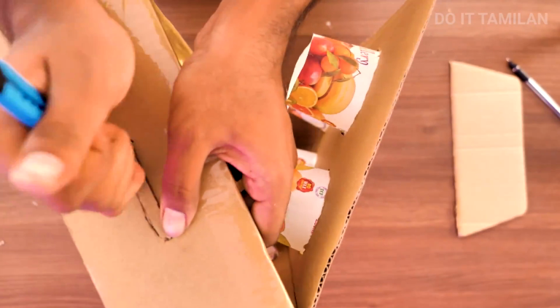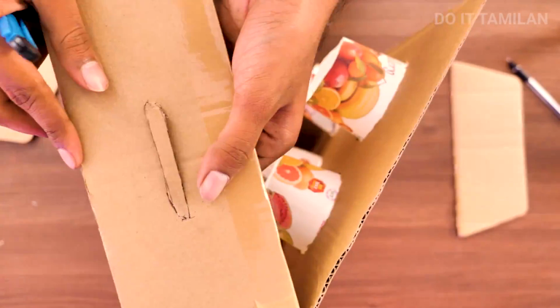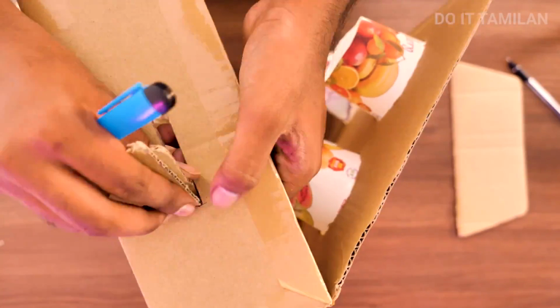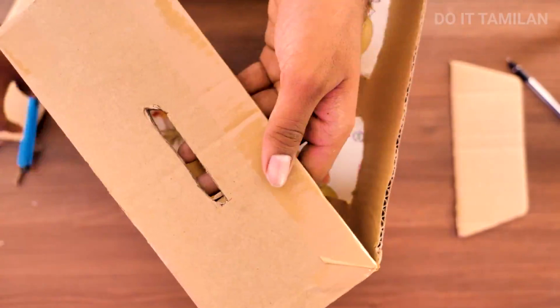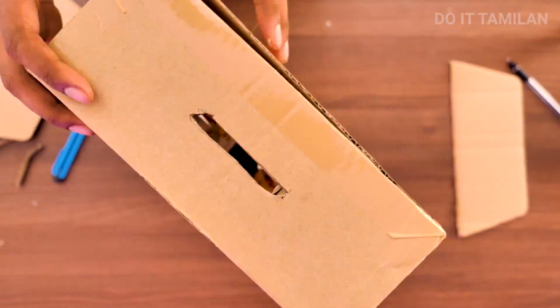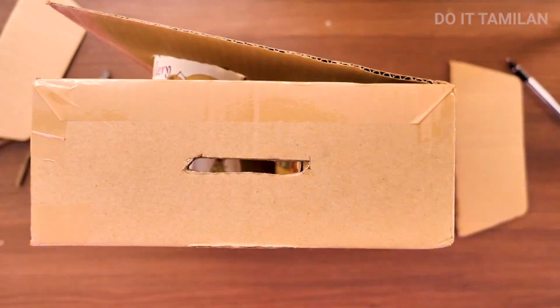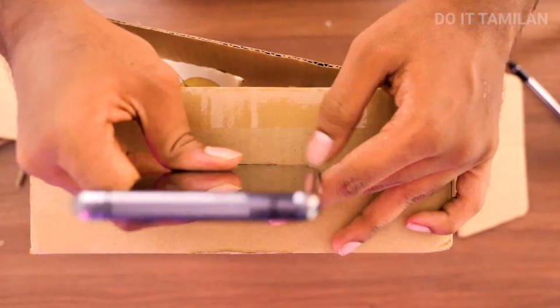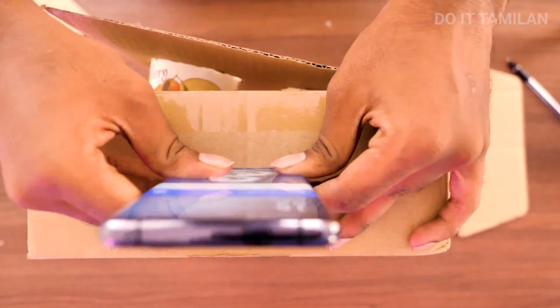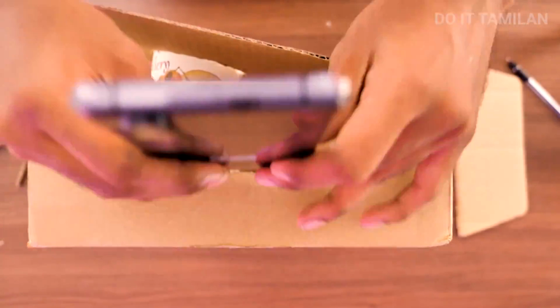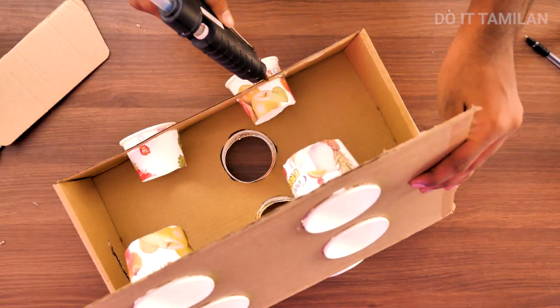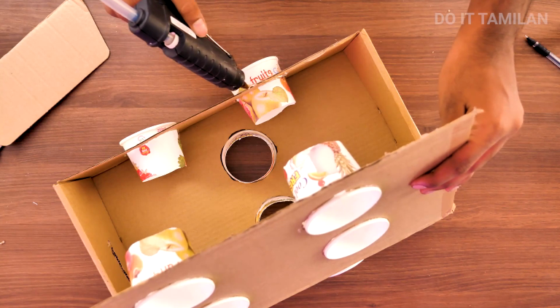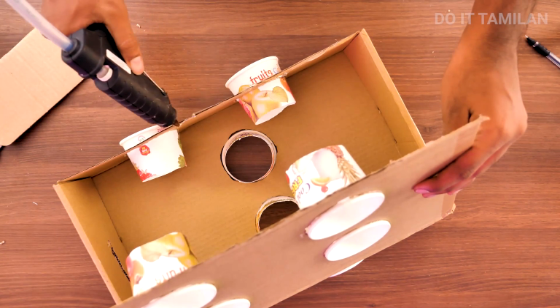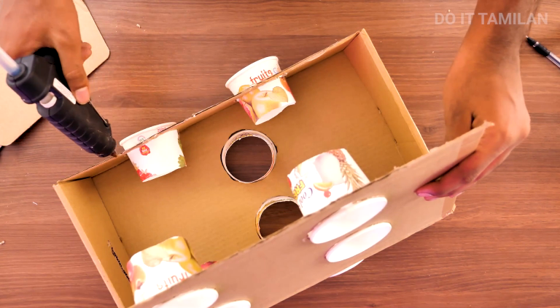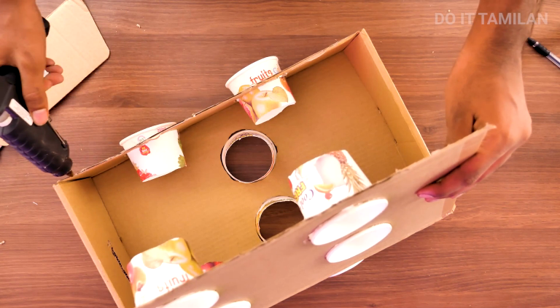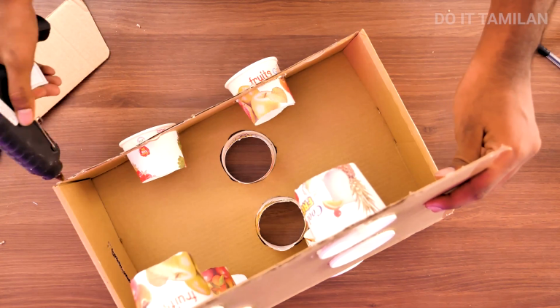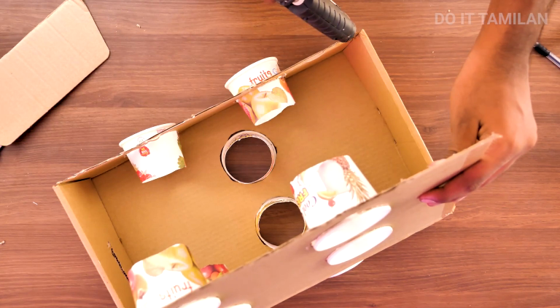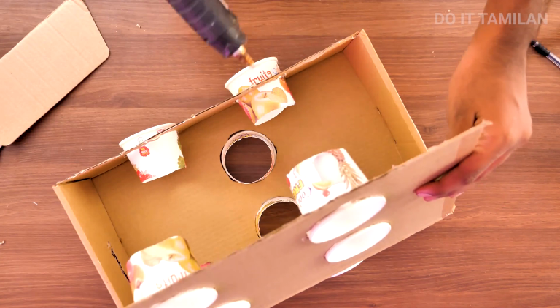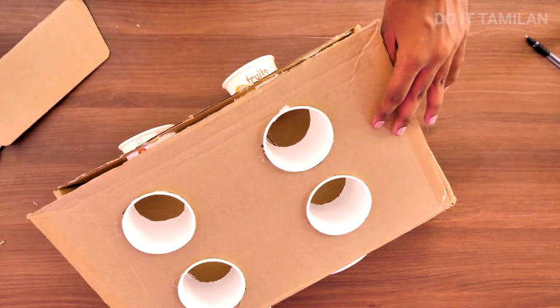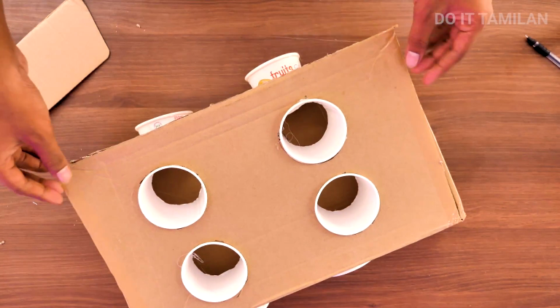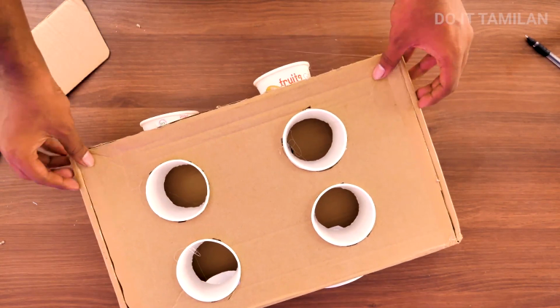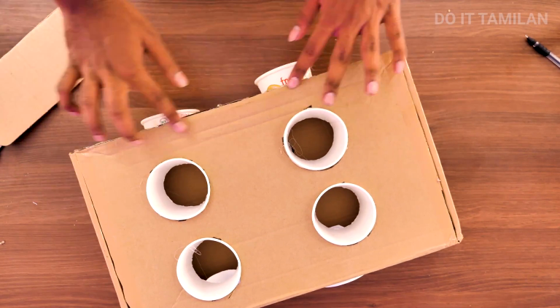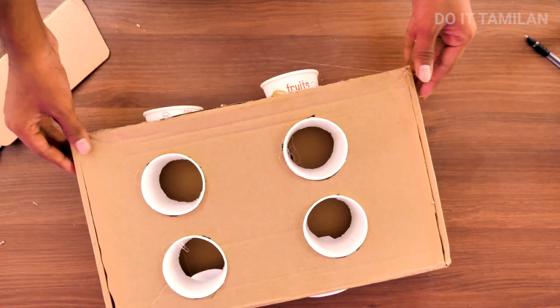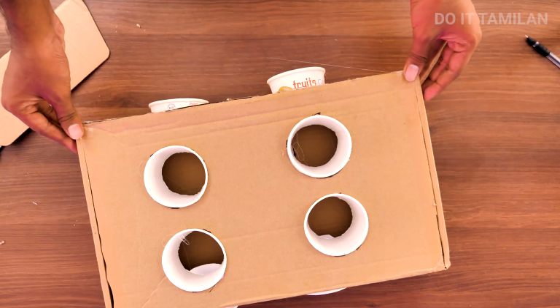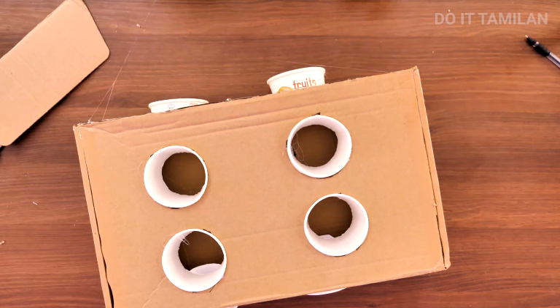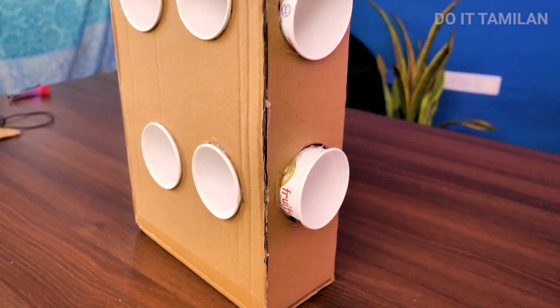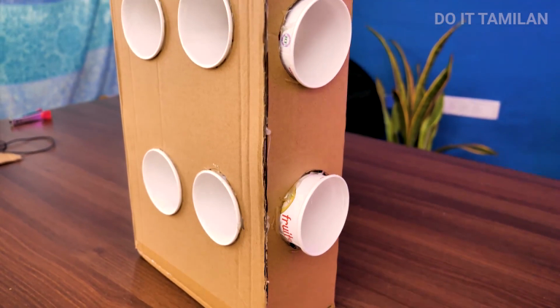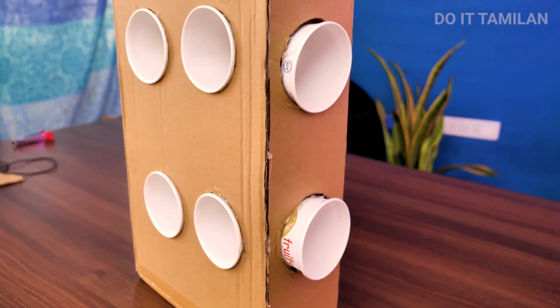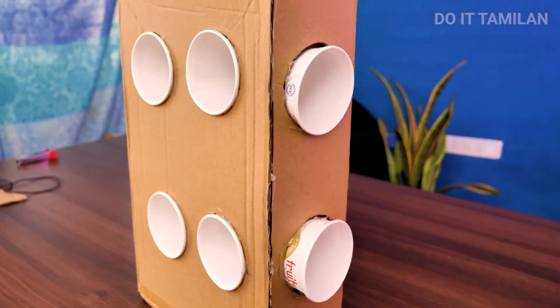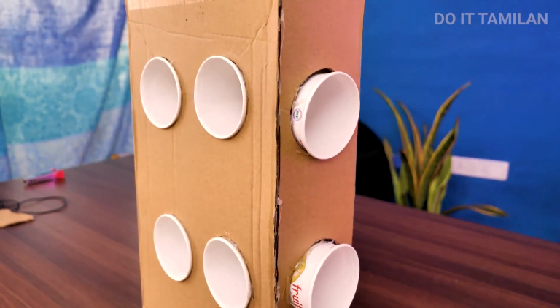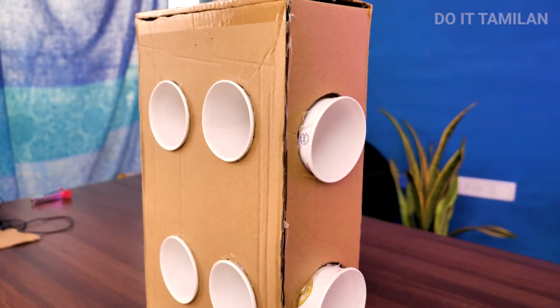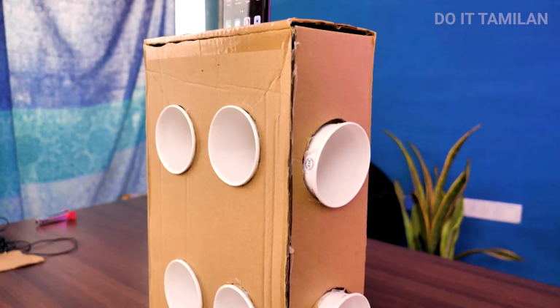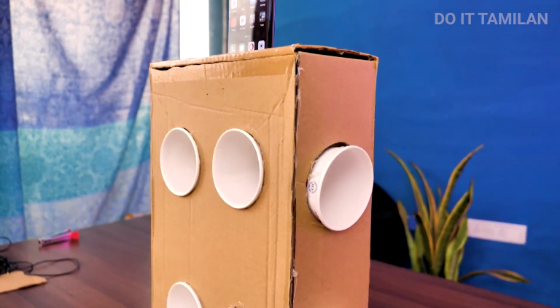Once you see your mobile is correctly aligned, you can fix it the same way. Now we apply the glue in the mobile area and apply the same amplifier to it.